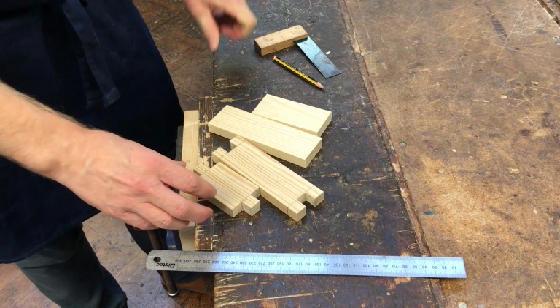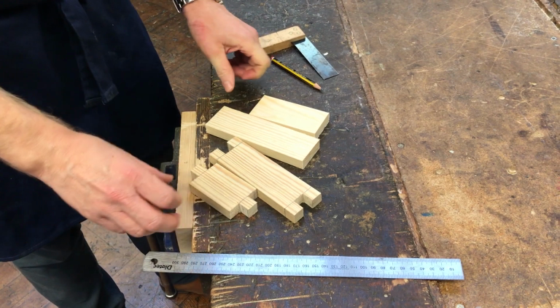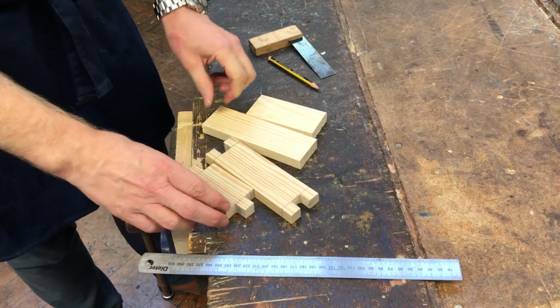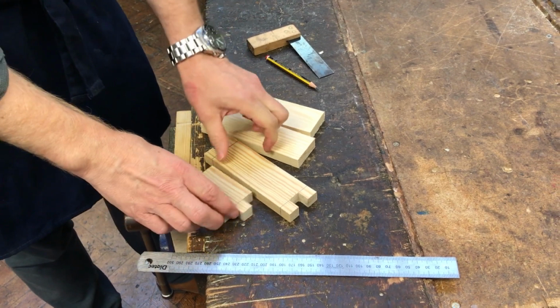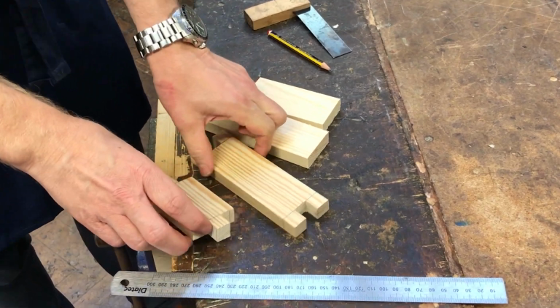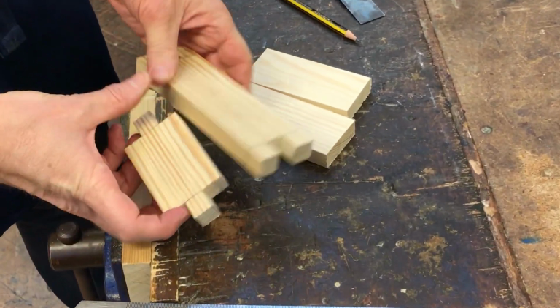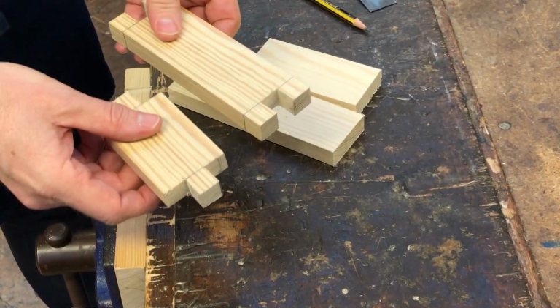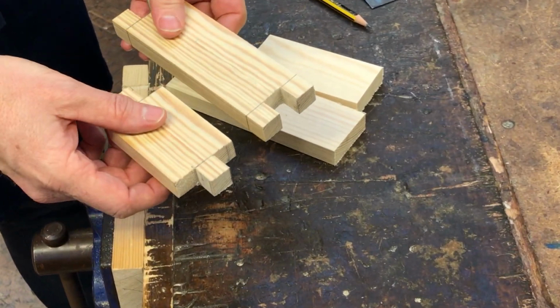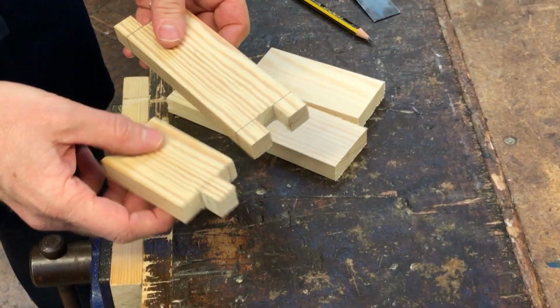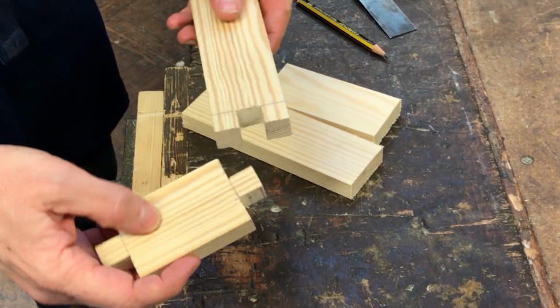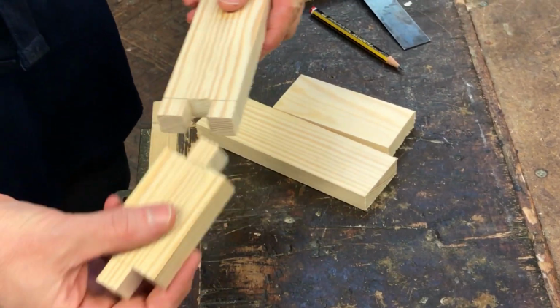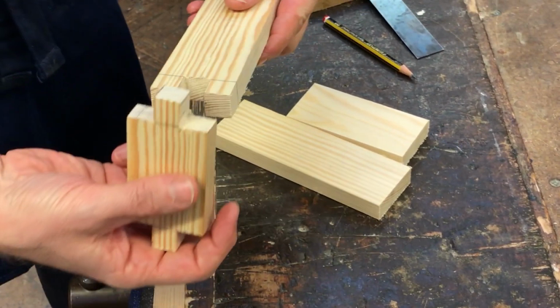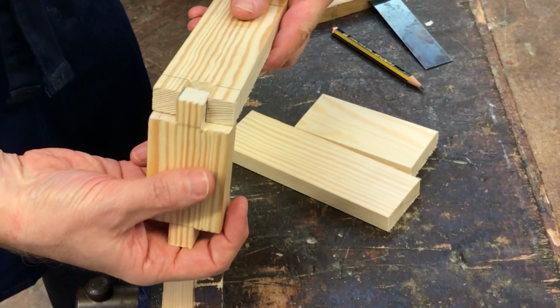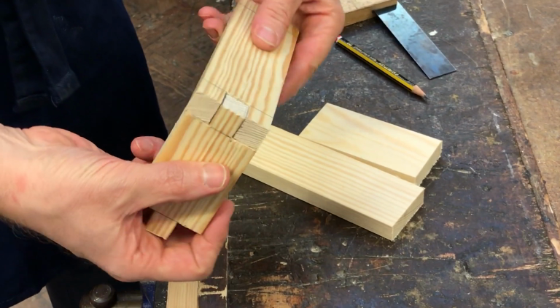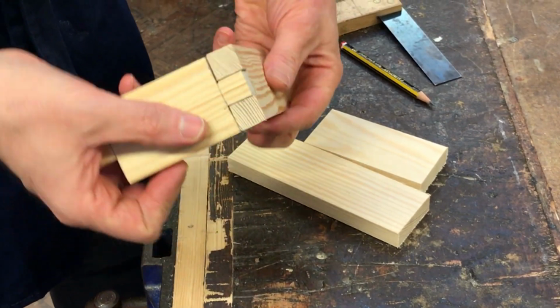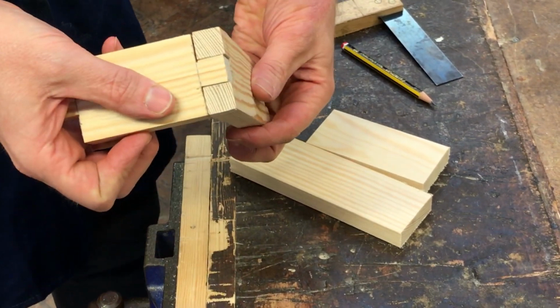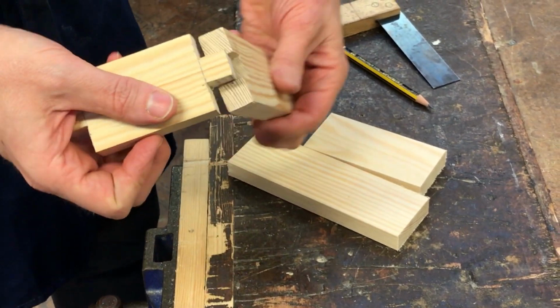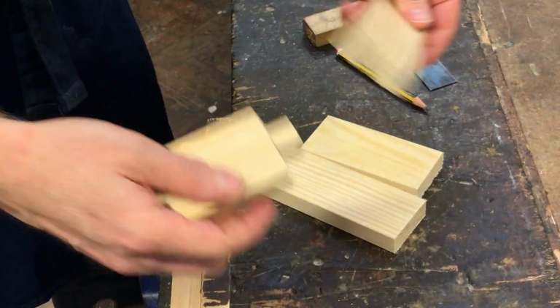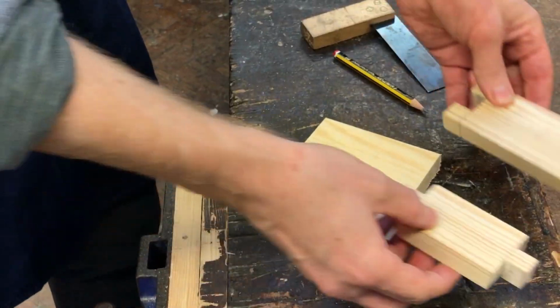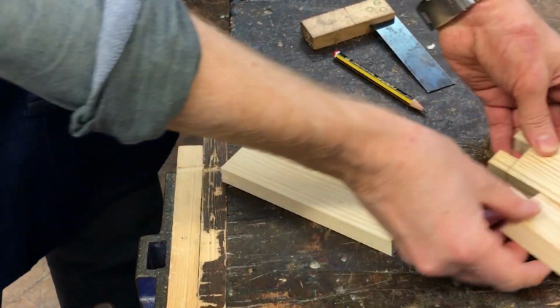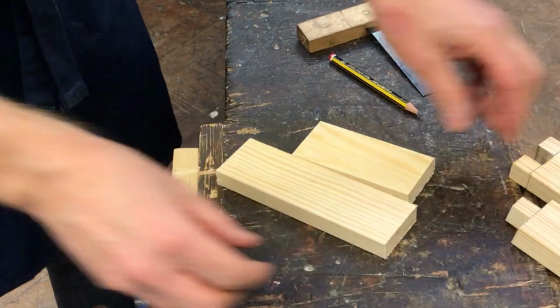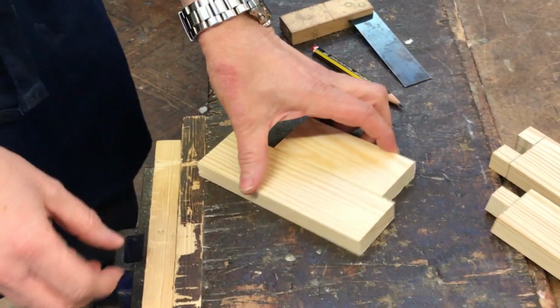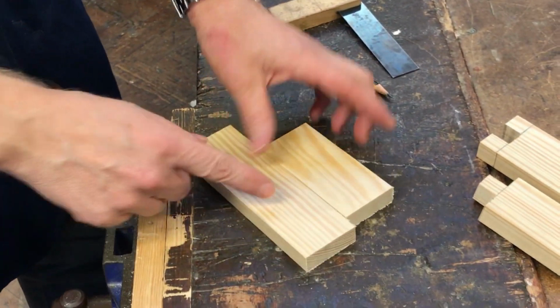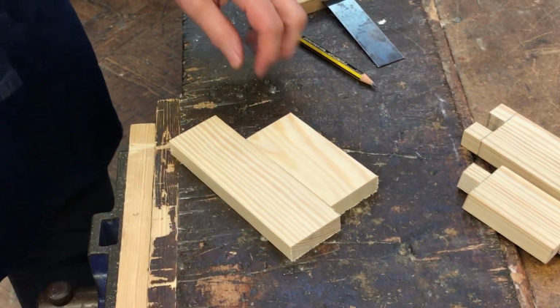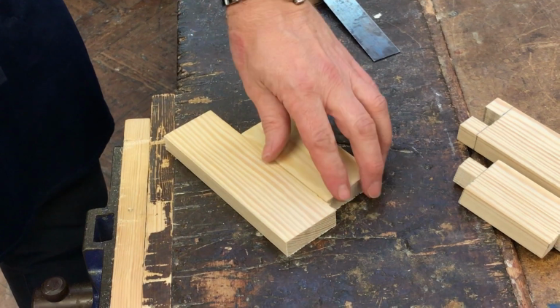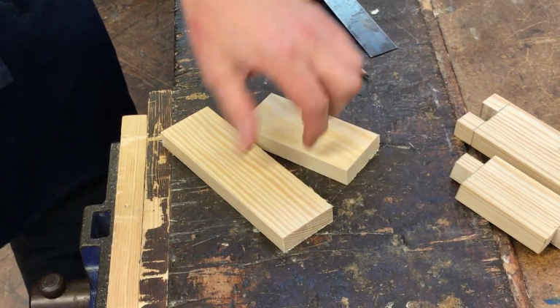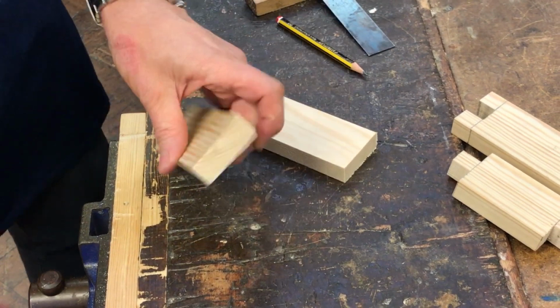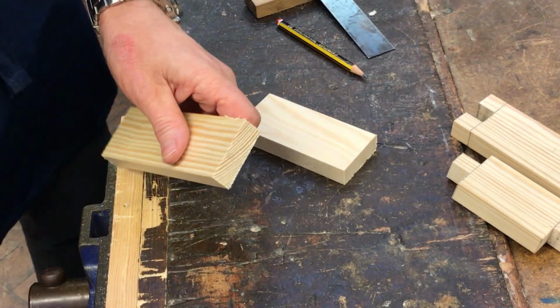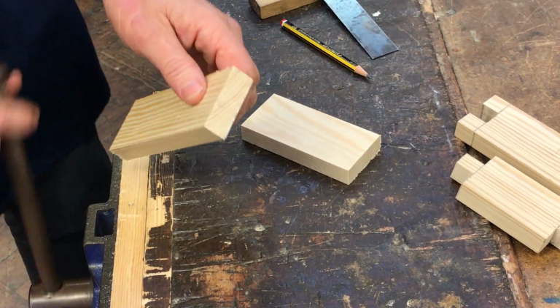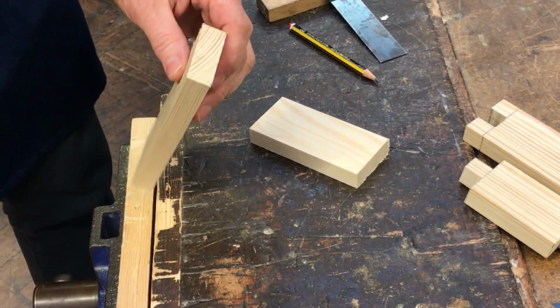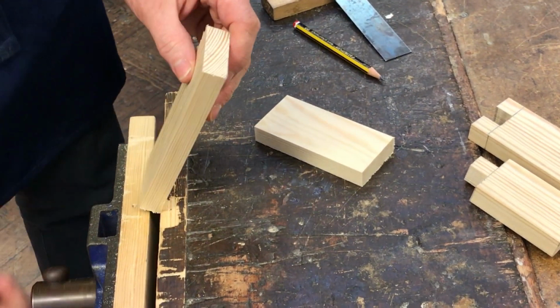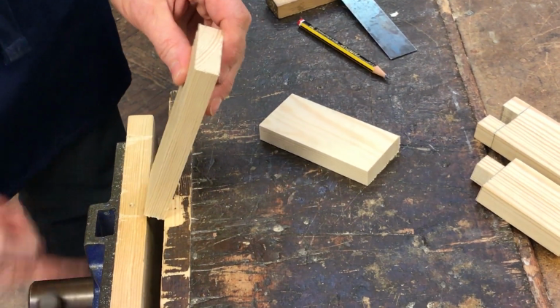What I'm going to show you how to do now is how to mark the actual finger joints so we can cut them out and then they can fit together like that. Take the piece of wood here, the short one and the long one. What we've got to do is split it into three.